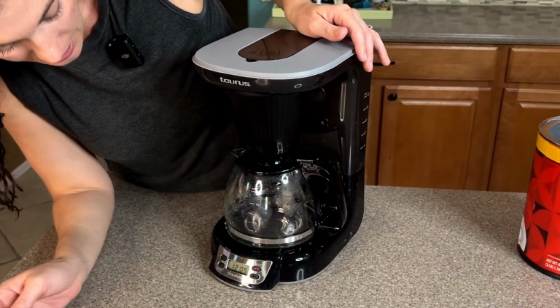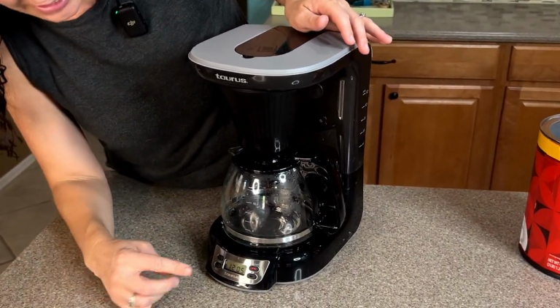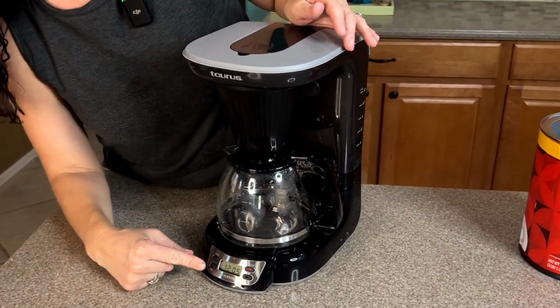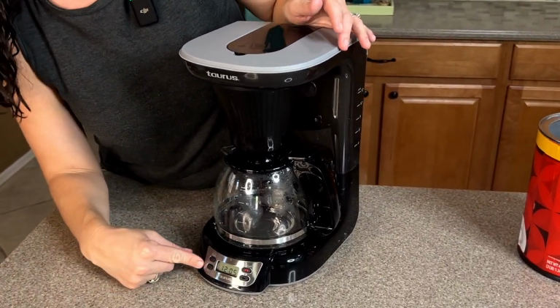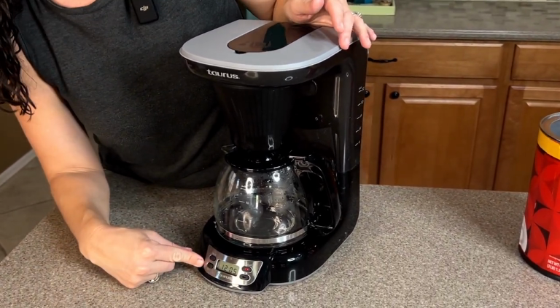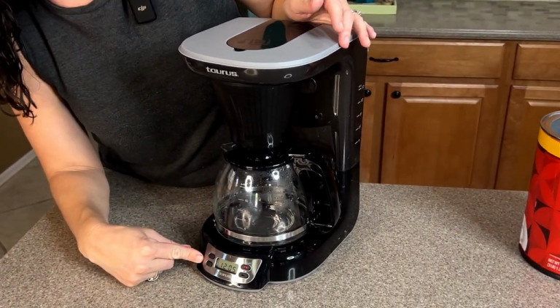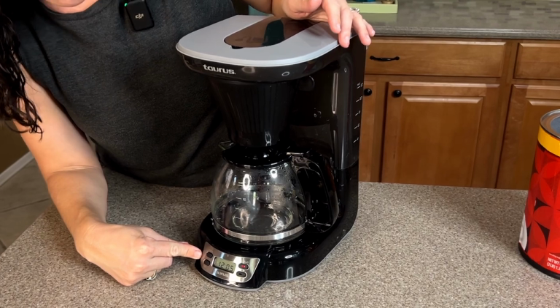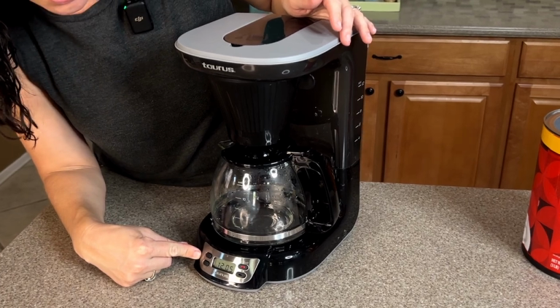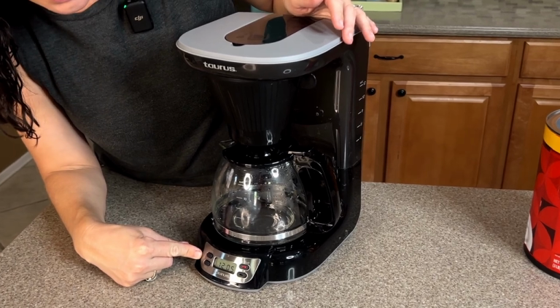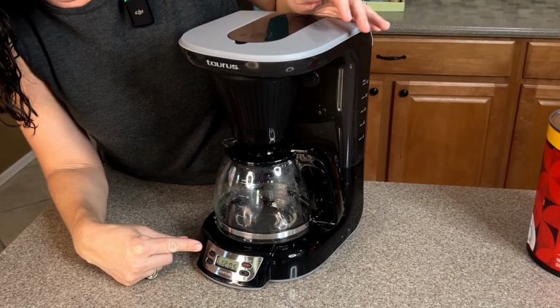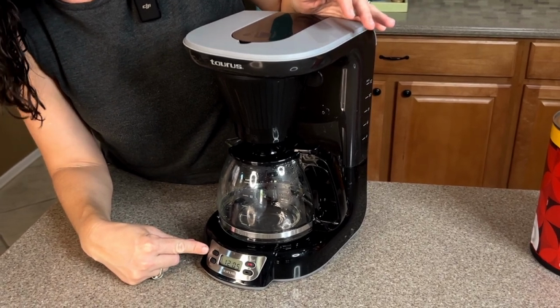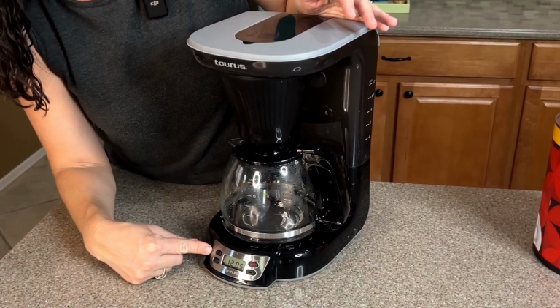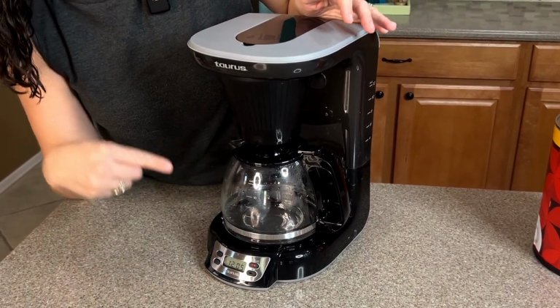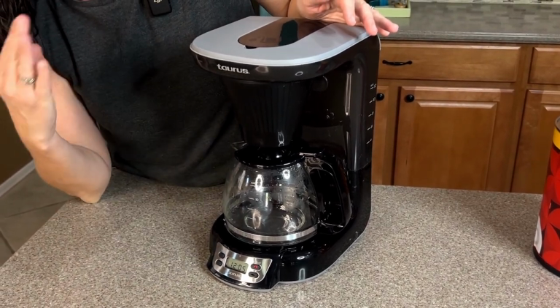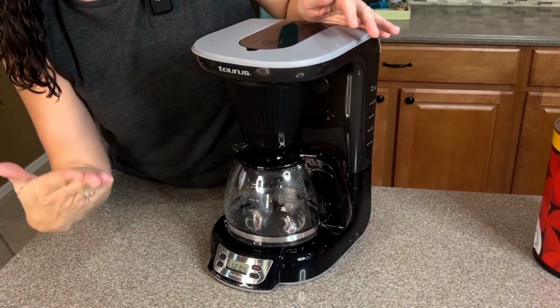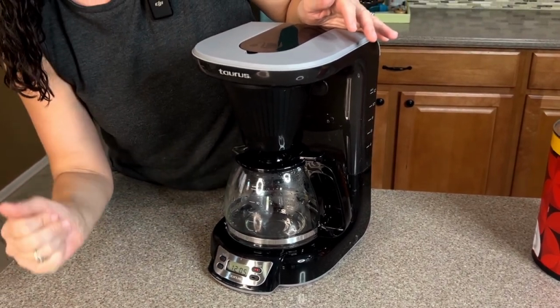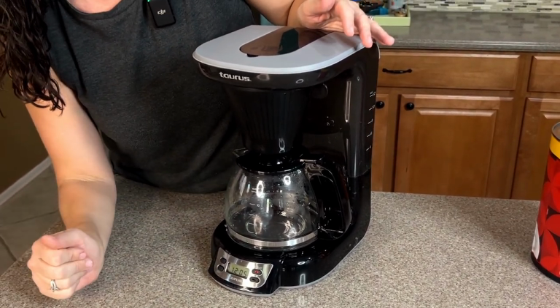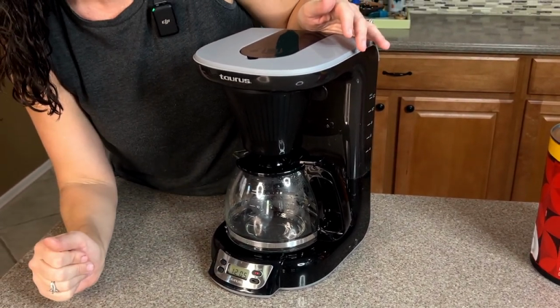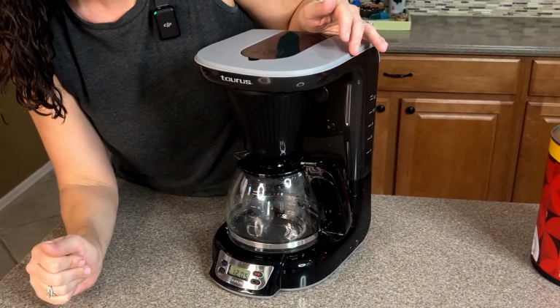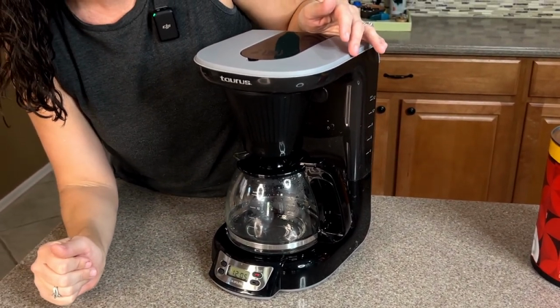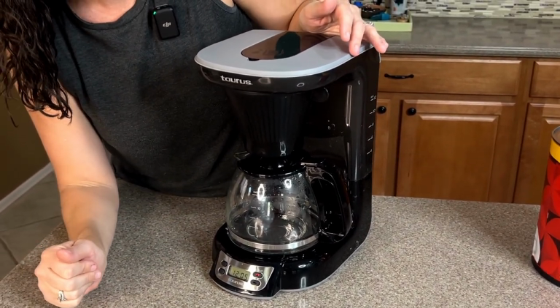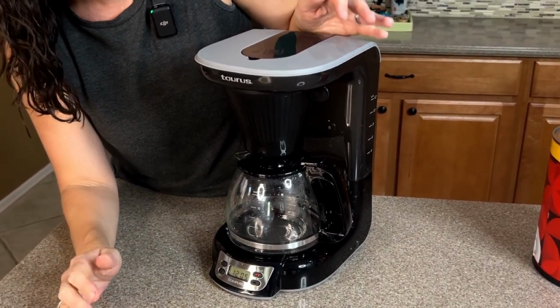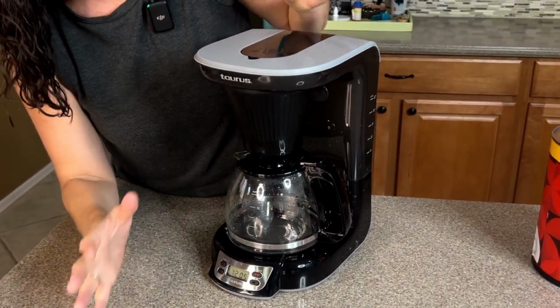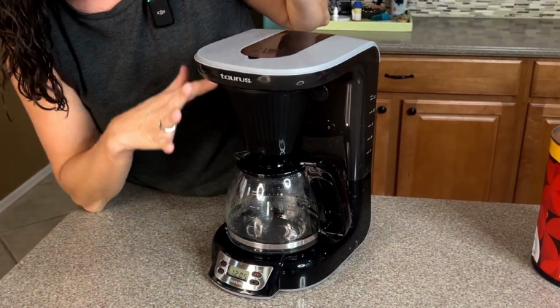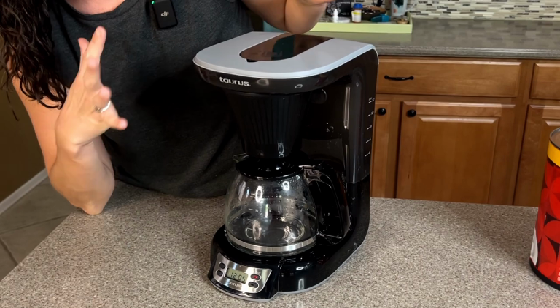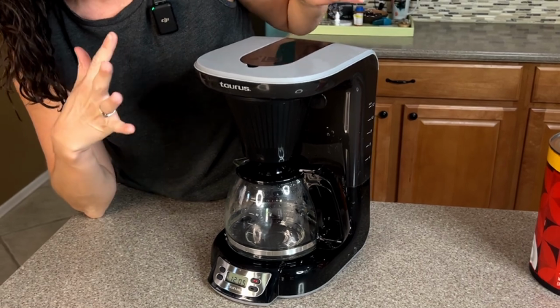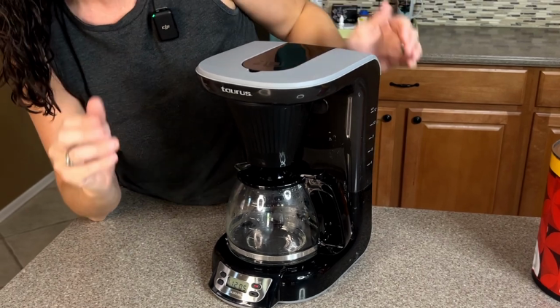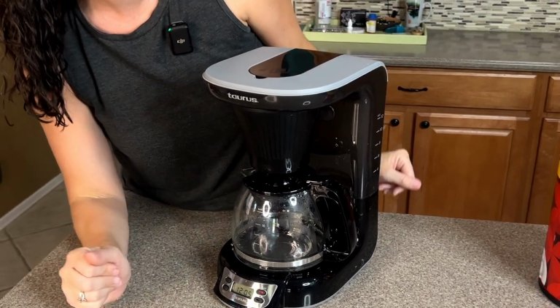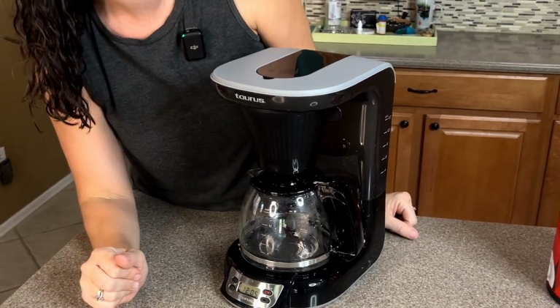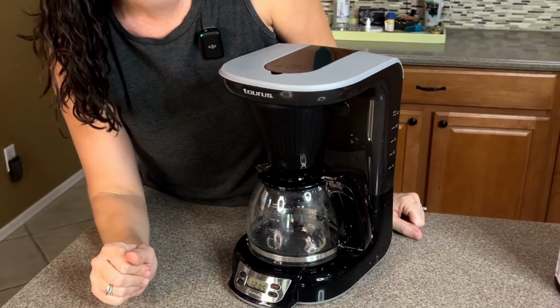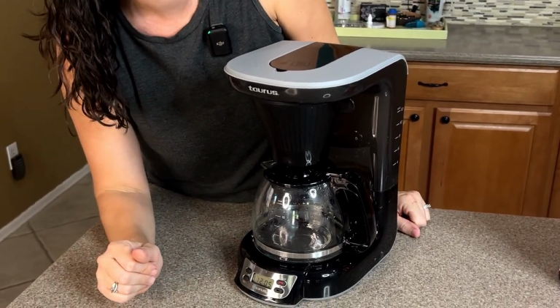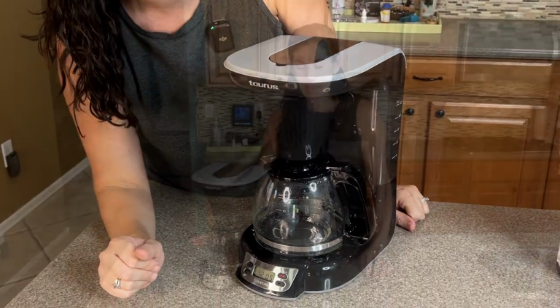It is a programmable one, so you can set it up to brew first thing when you wake up in the morning so you don't have to prep anything — you can do it all the night before.